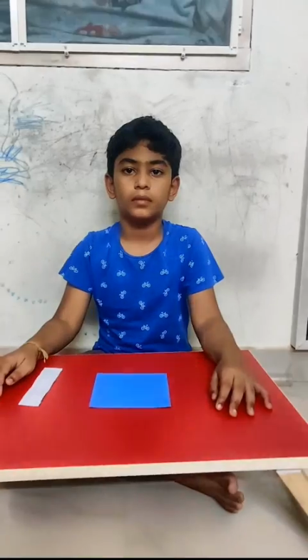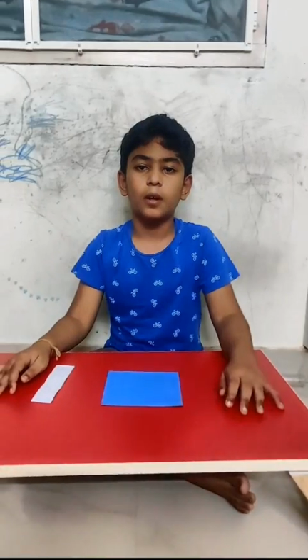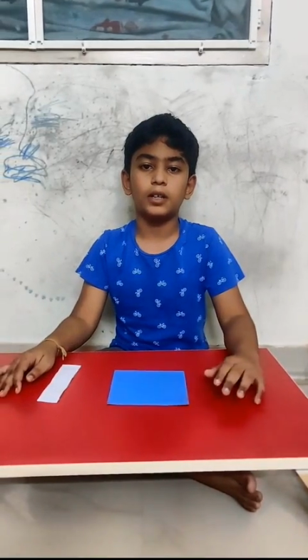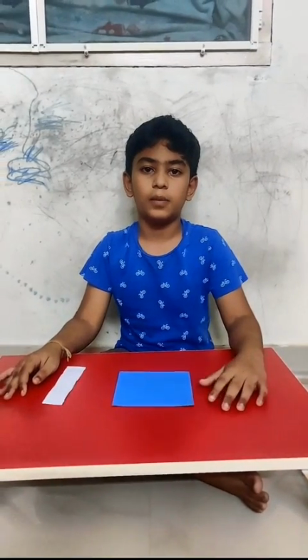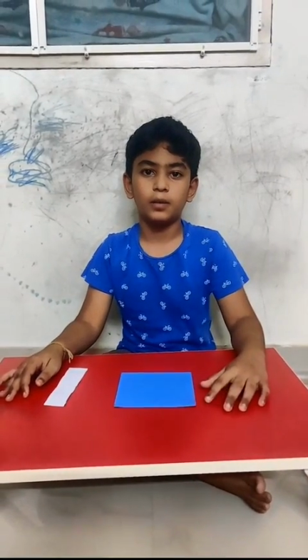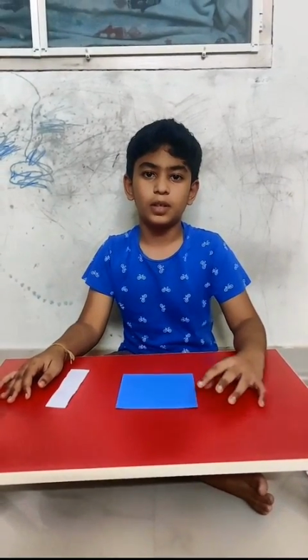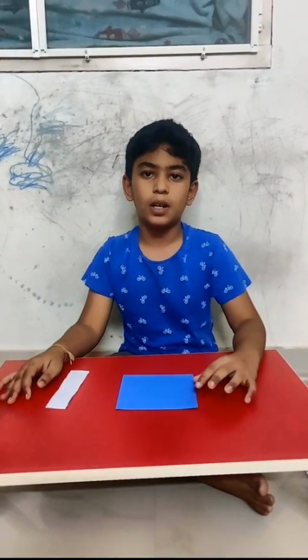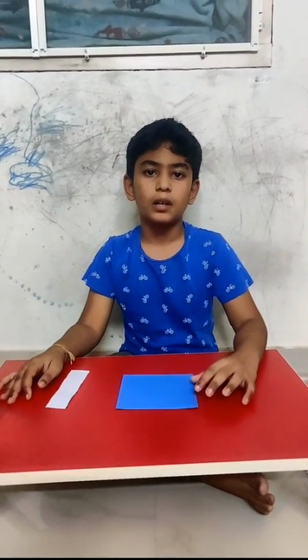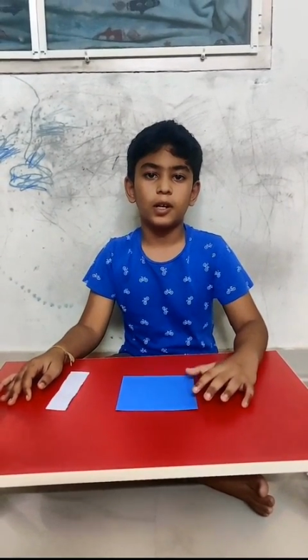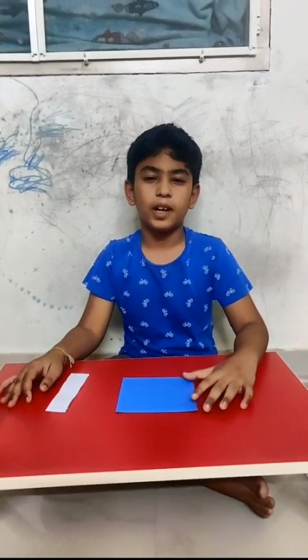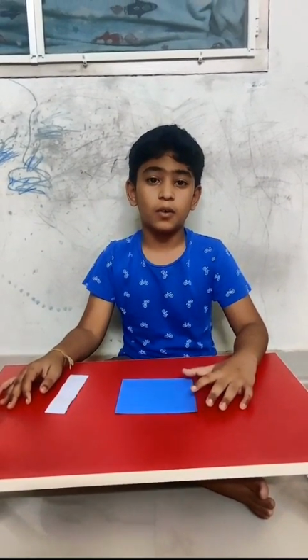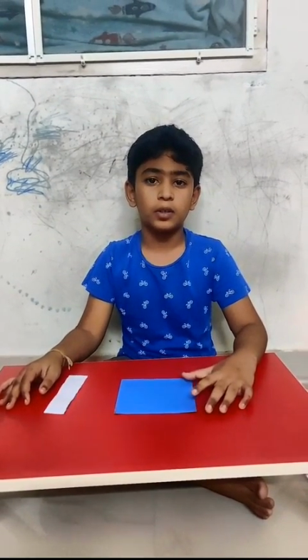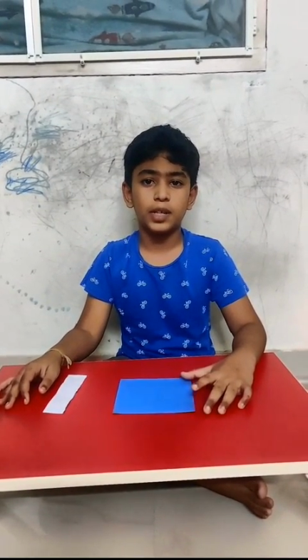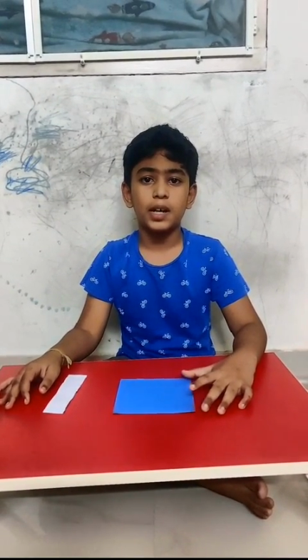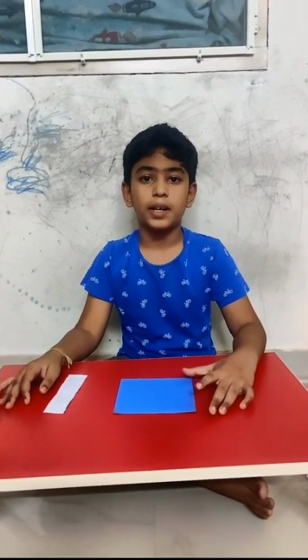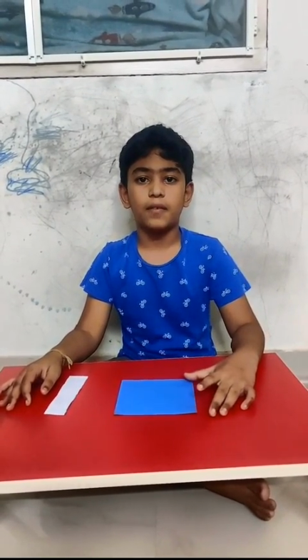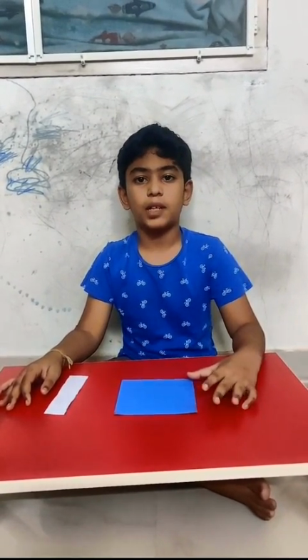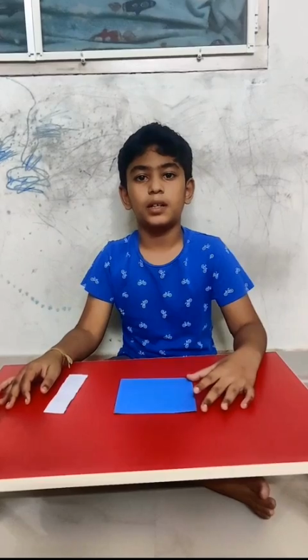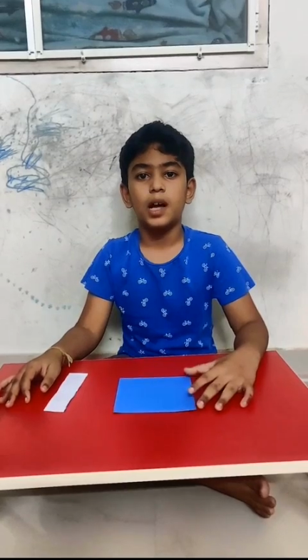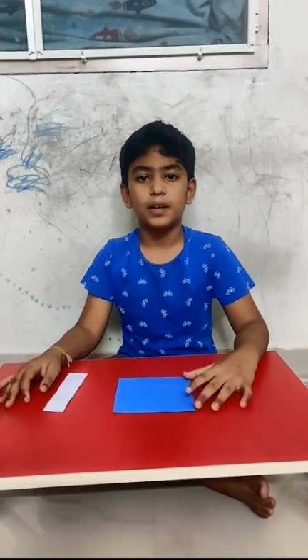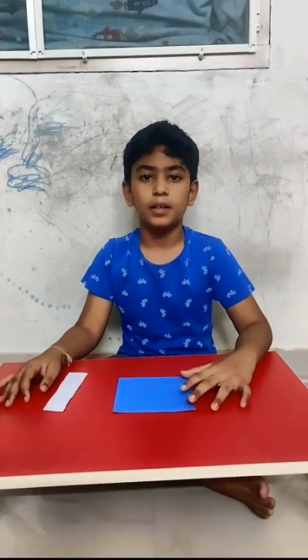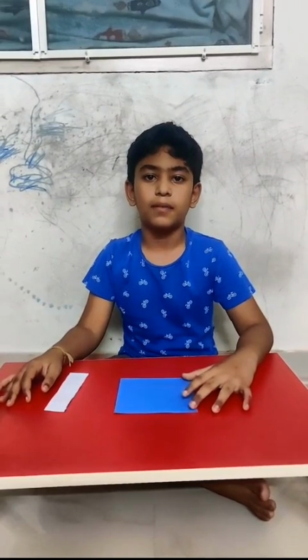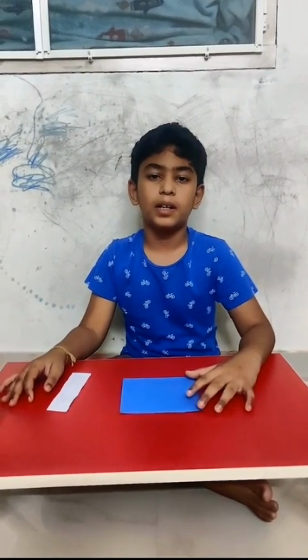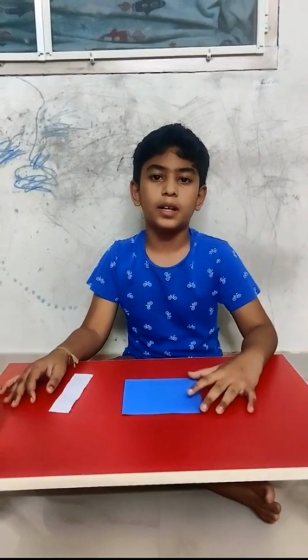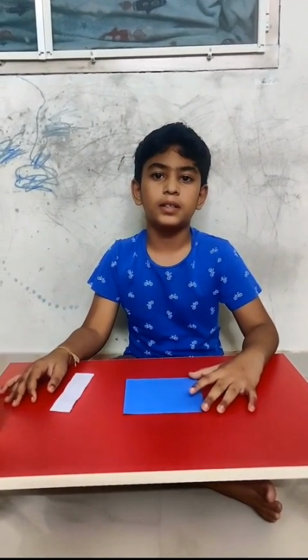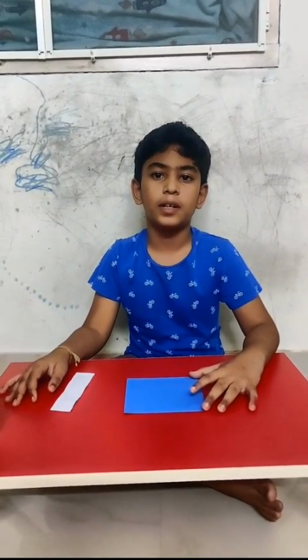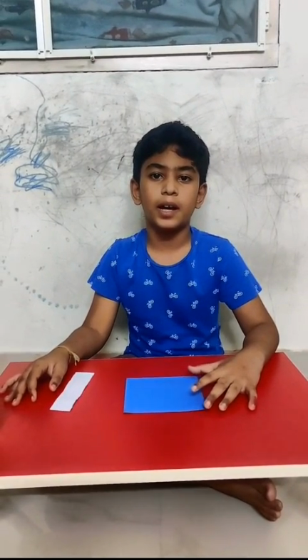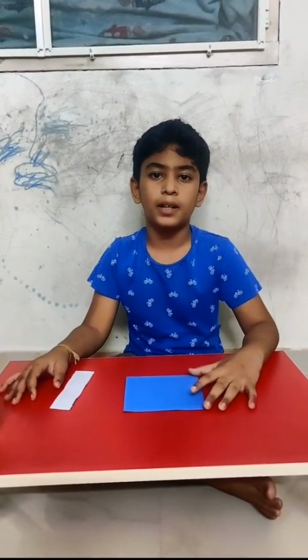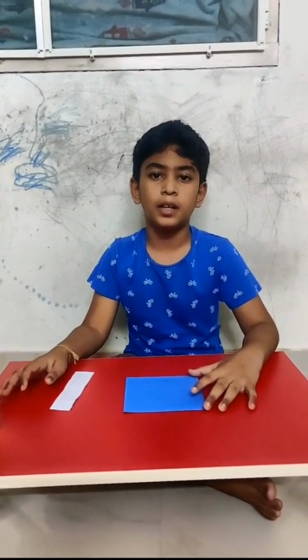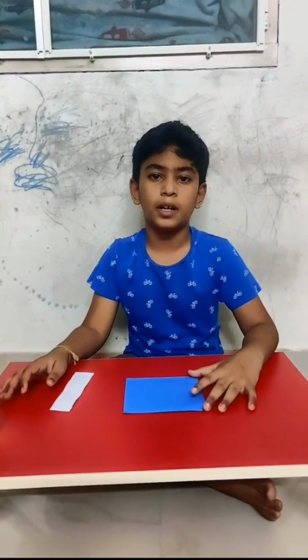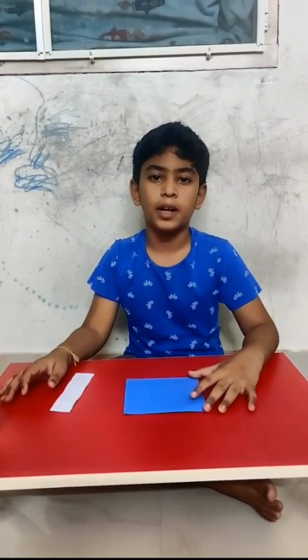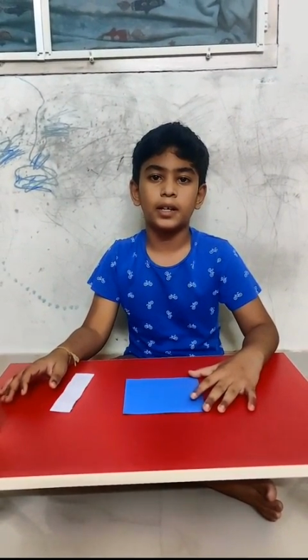Hello guys, welcome back to the channel. Today we are going to see a craft that kids will definitely enjoy and like.